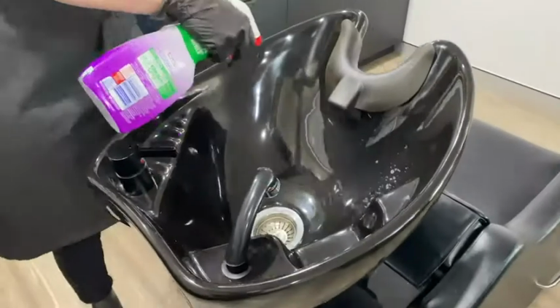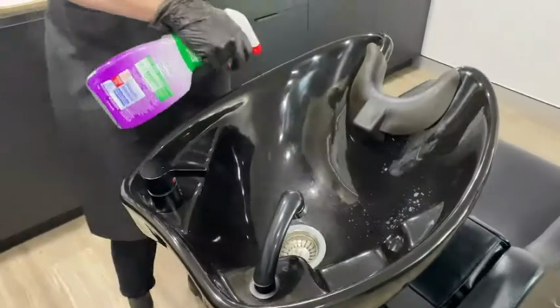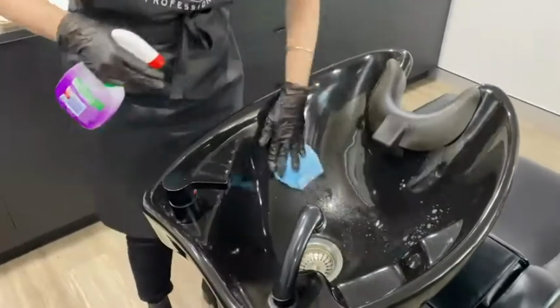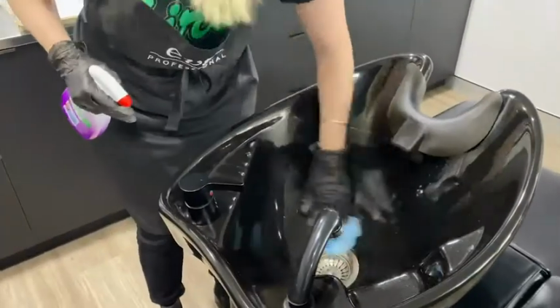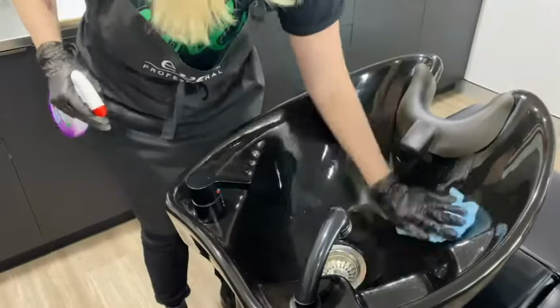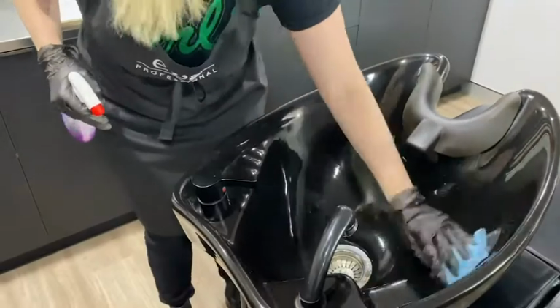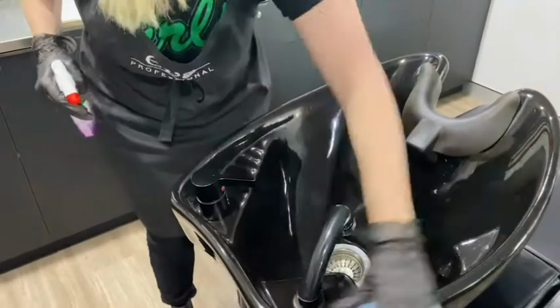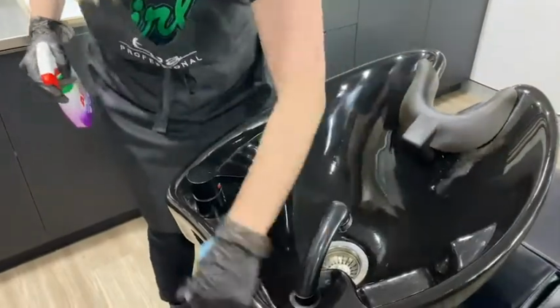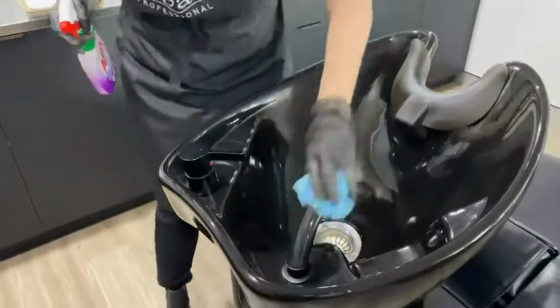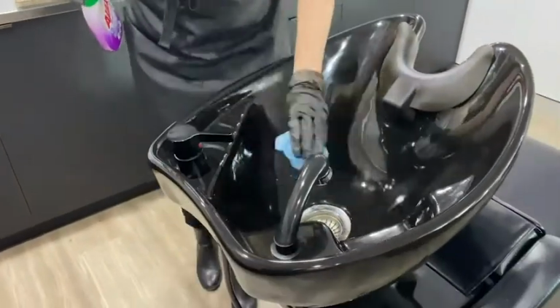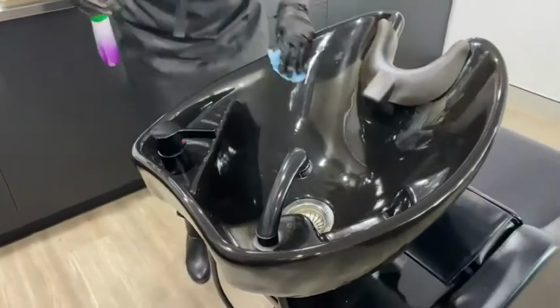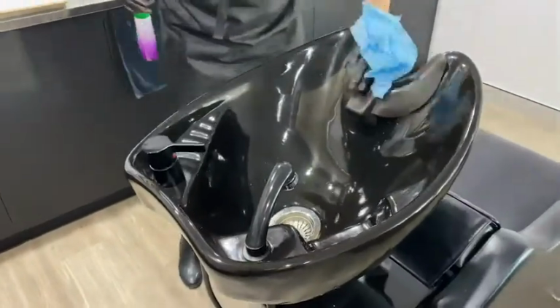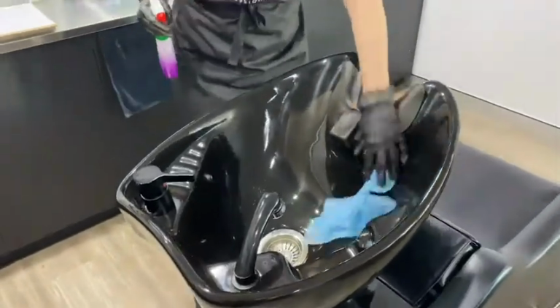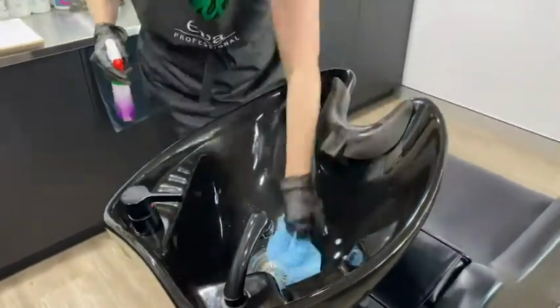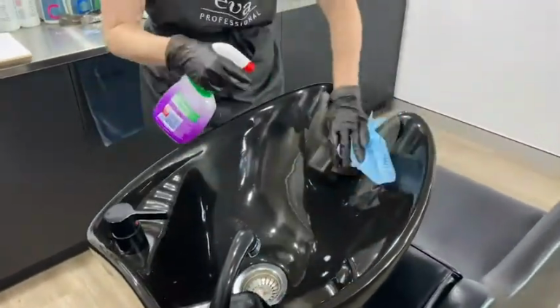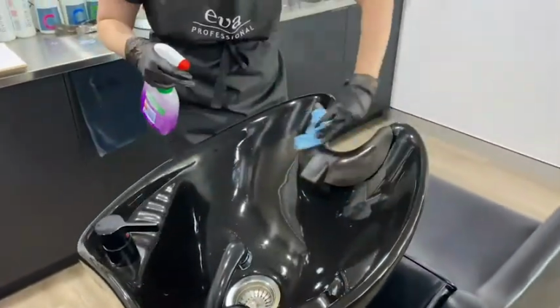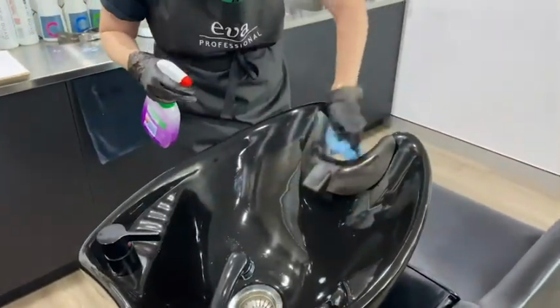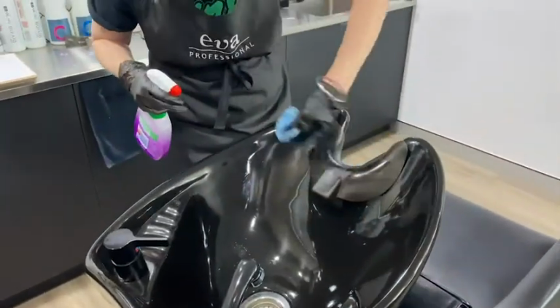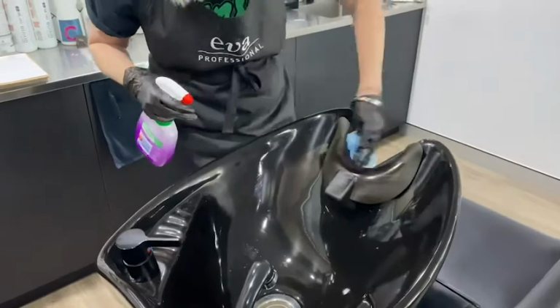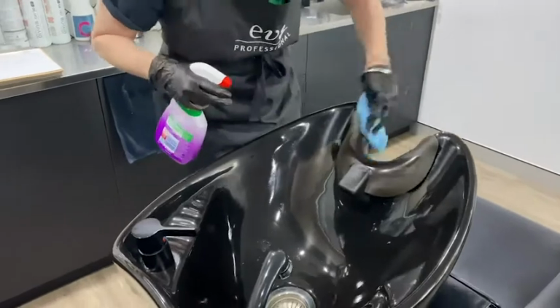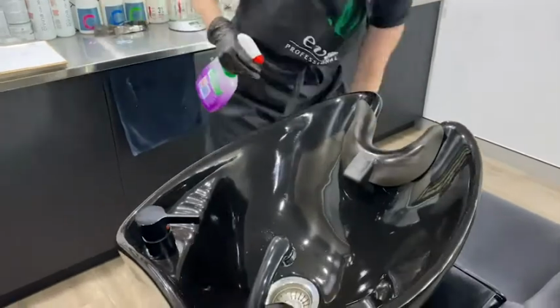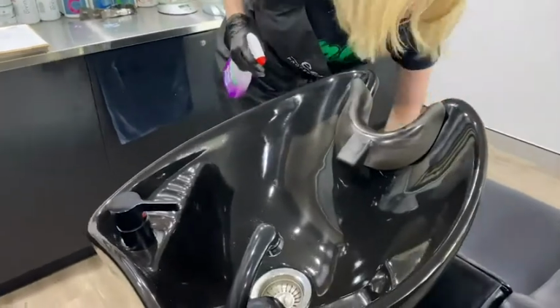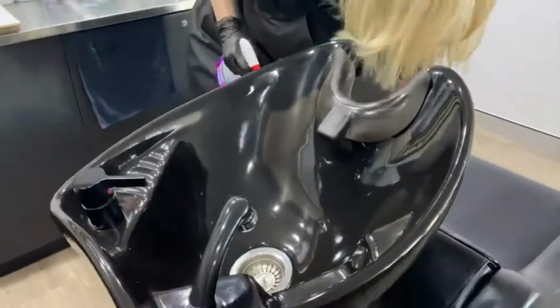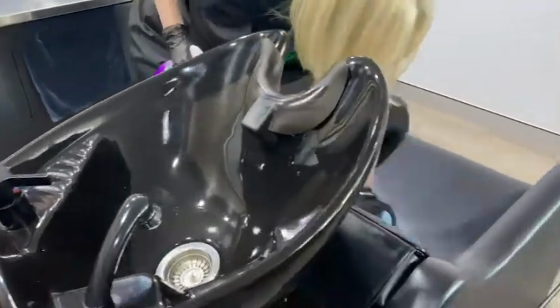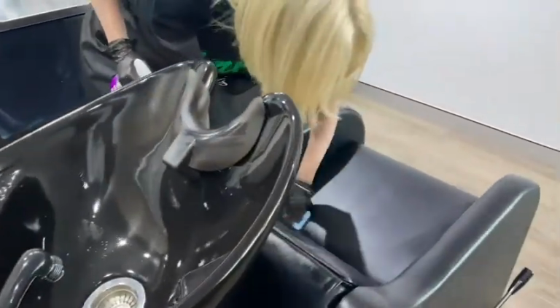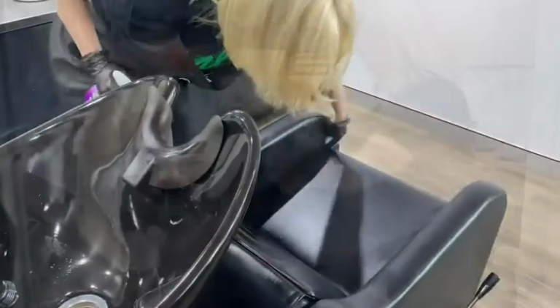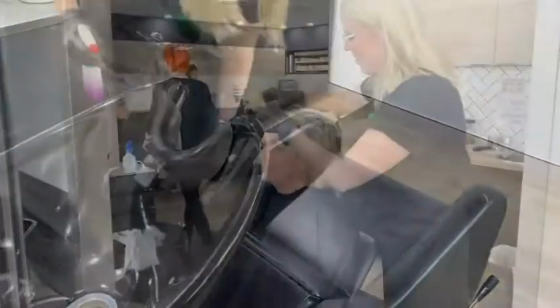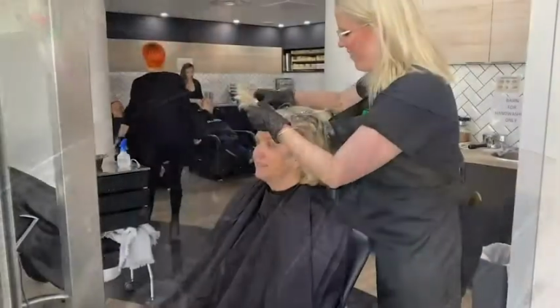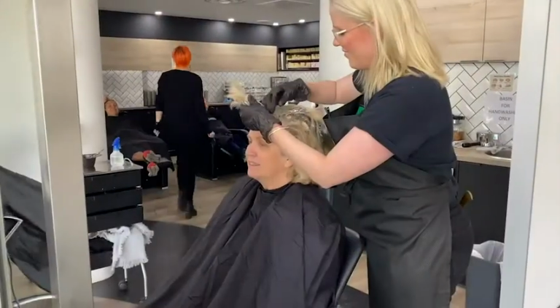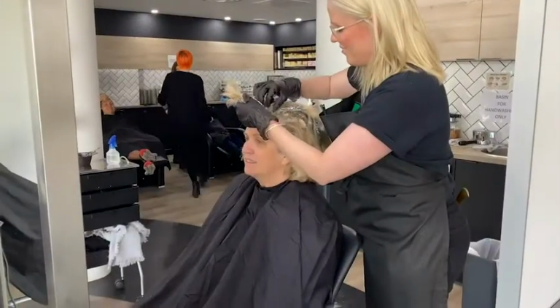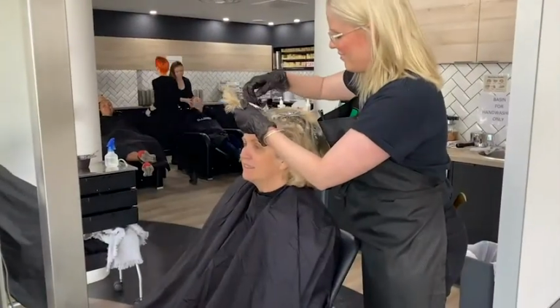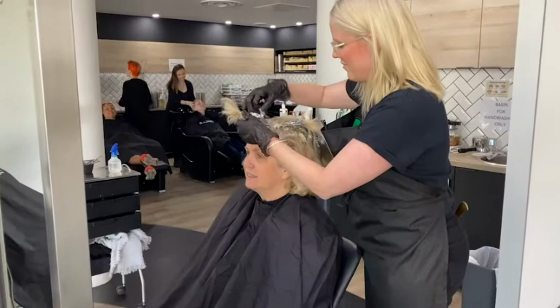I'm going to show you how to clean your basin first before we remove some foils and colour. I'm giving it a good wipe down using a spray and wipe which has antibacterial properties in it.